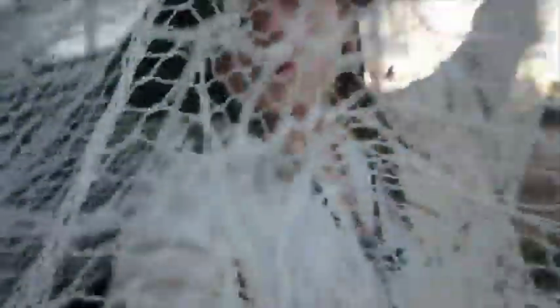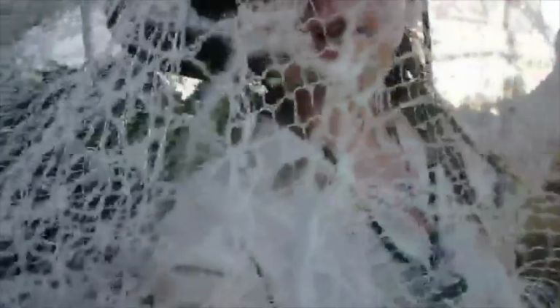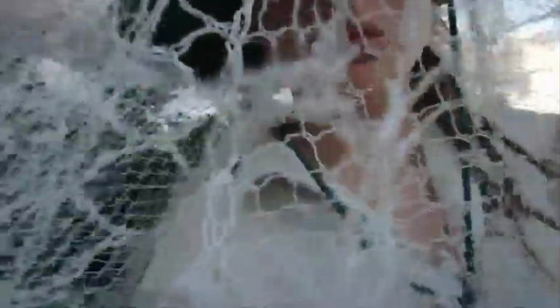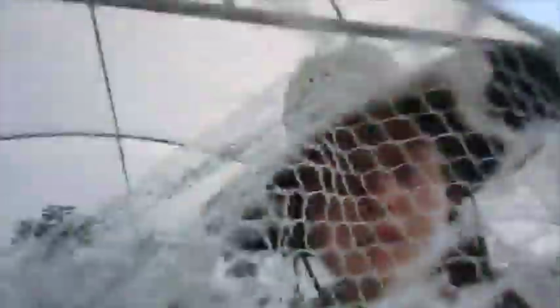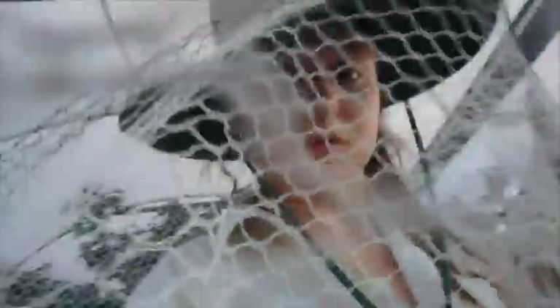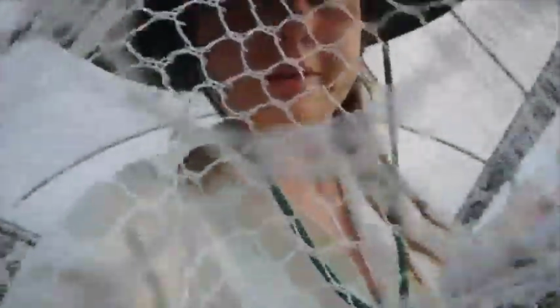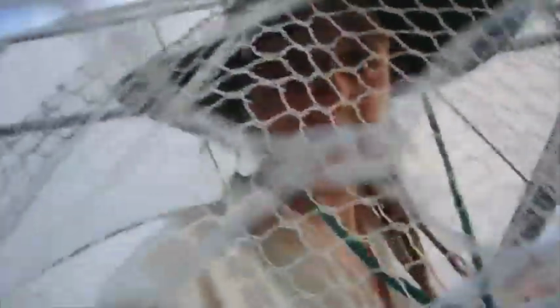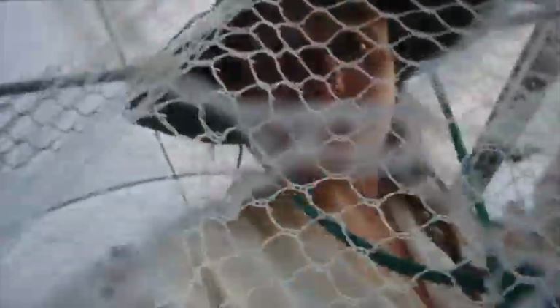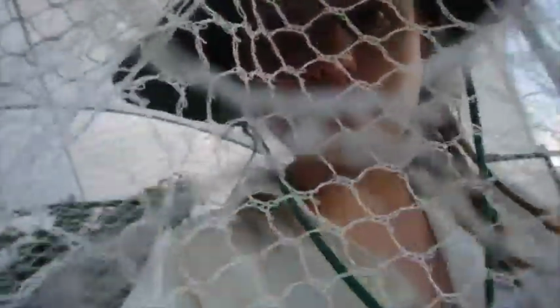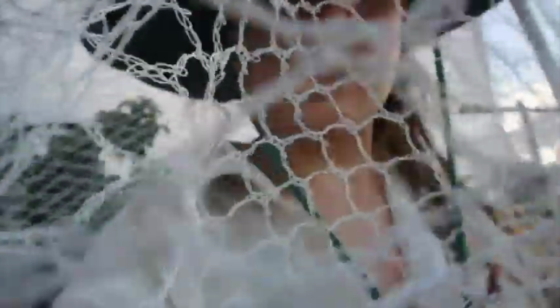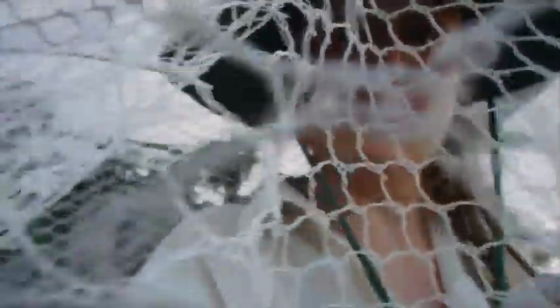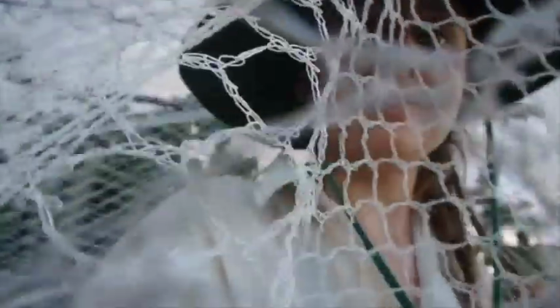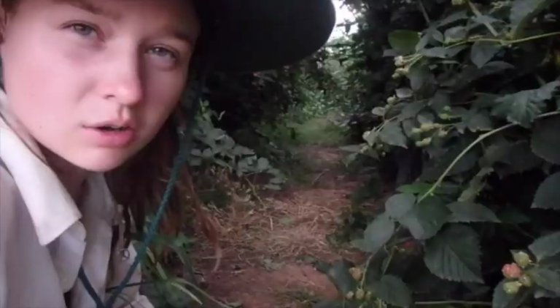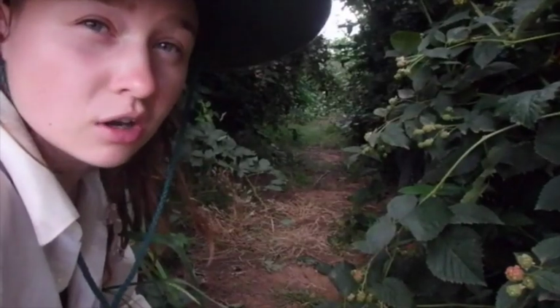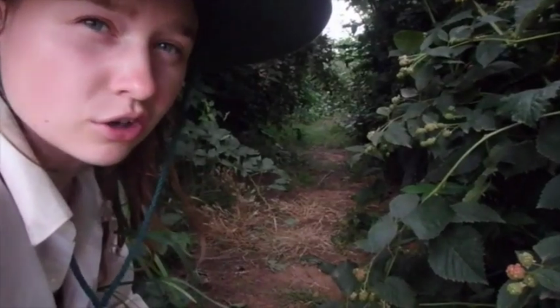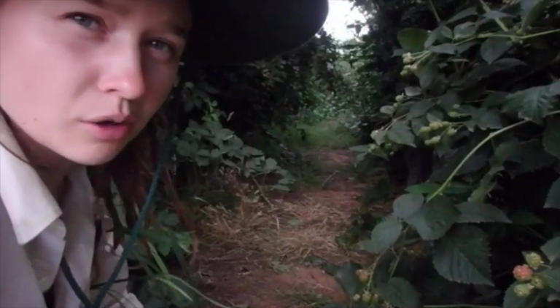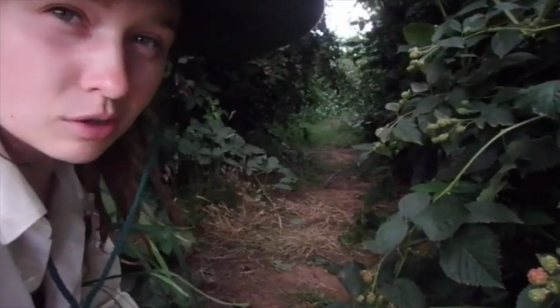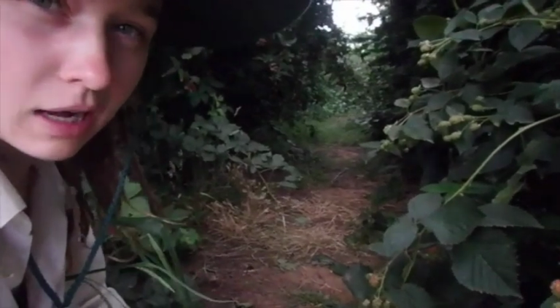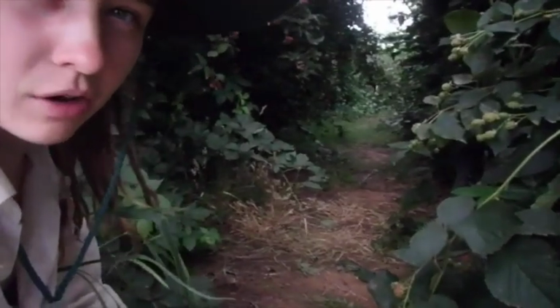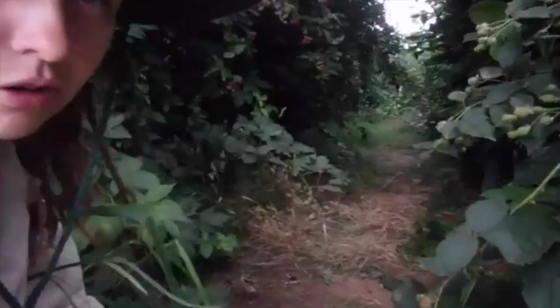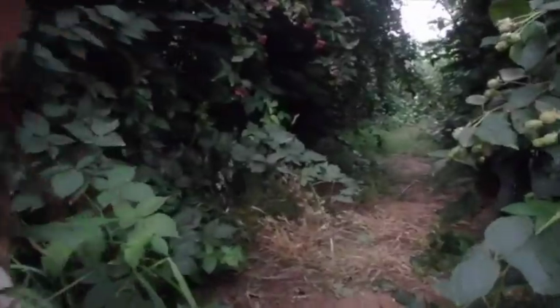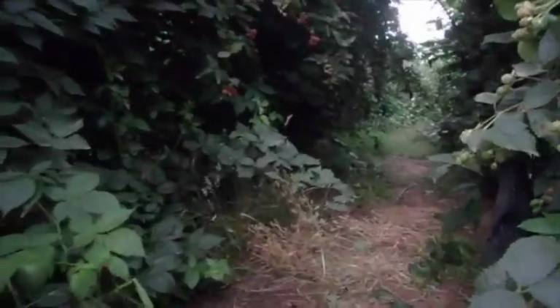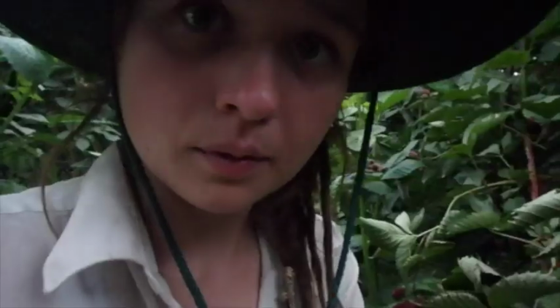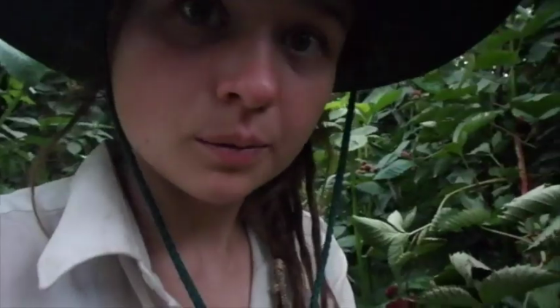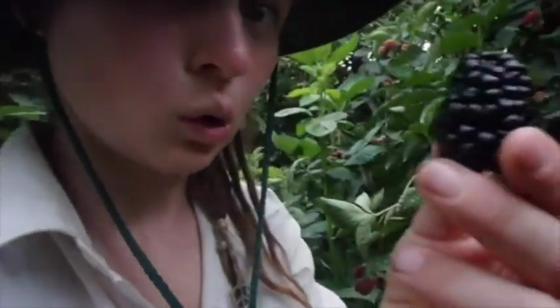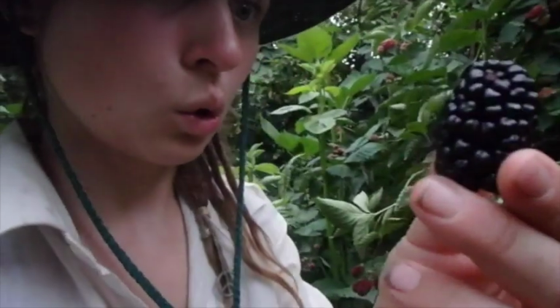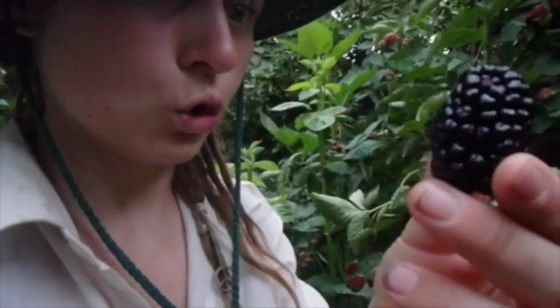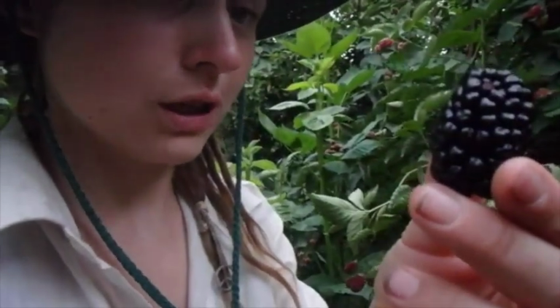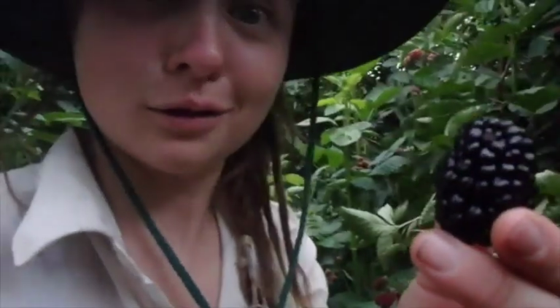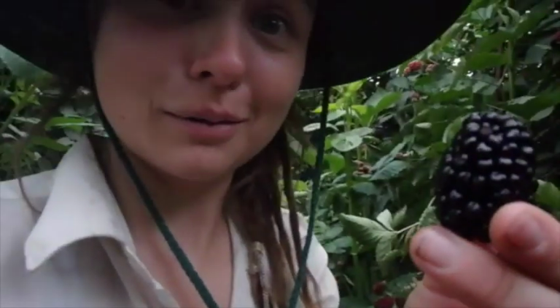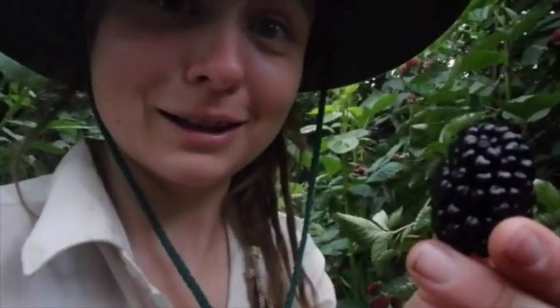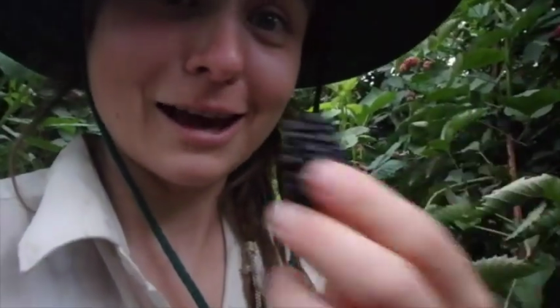We try to keep the birds out, but it doesn't always work. Down yonder, there'll be some blackberries. Look how big they get.